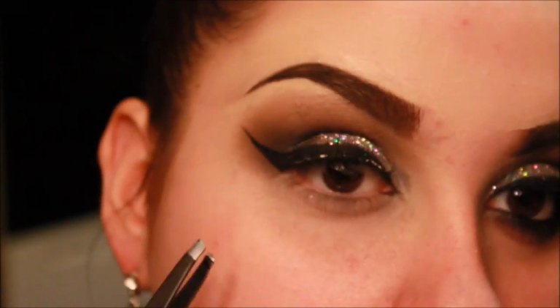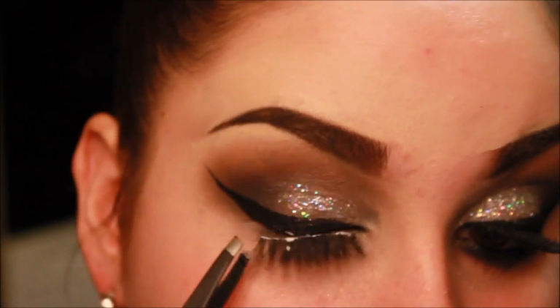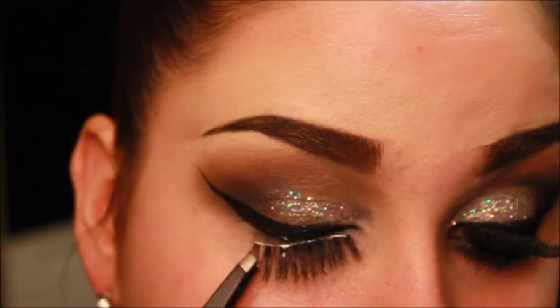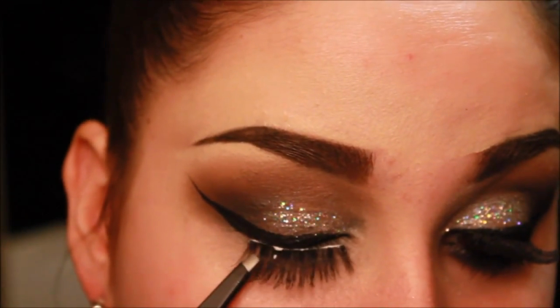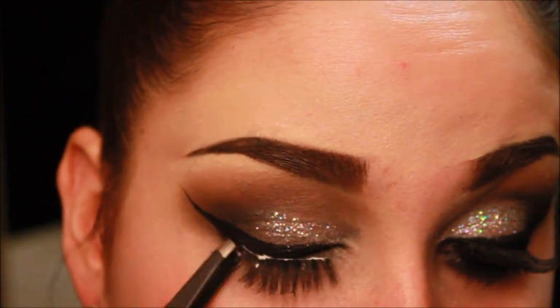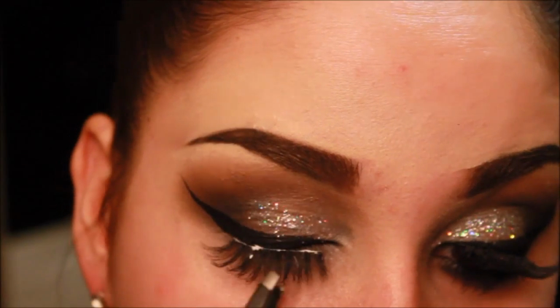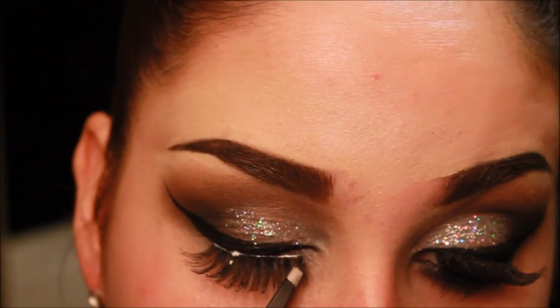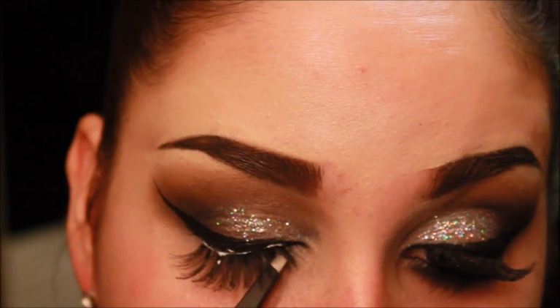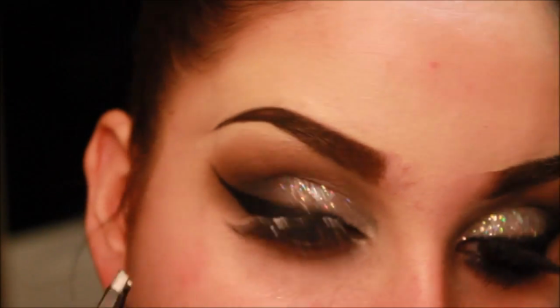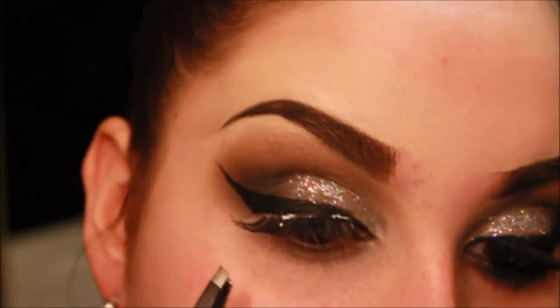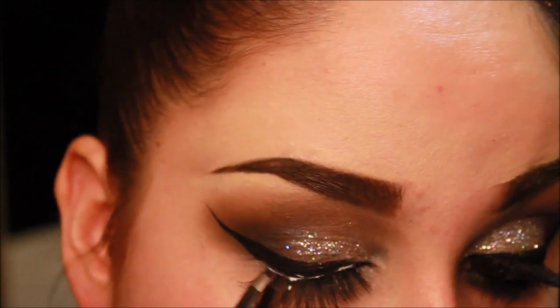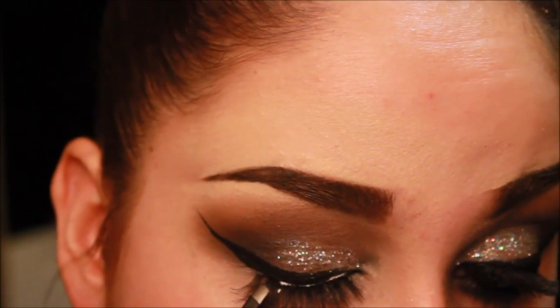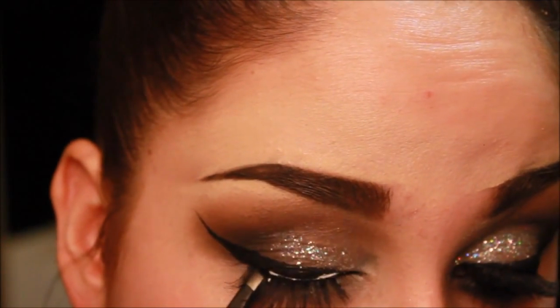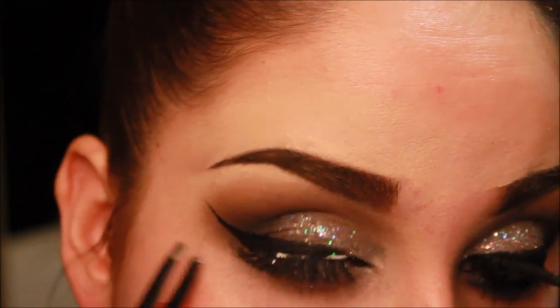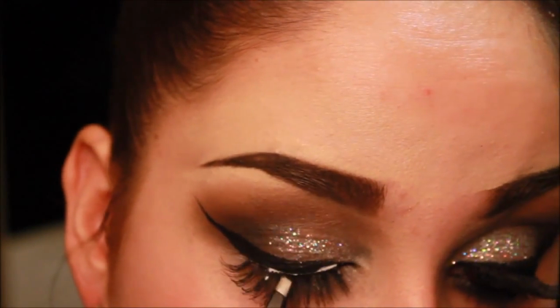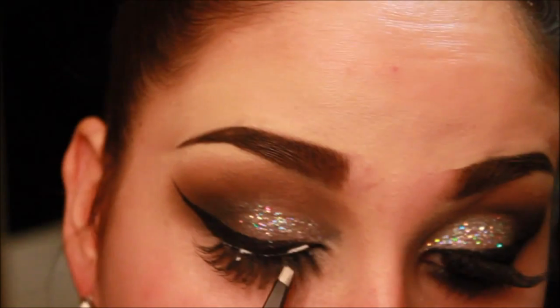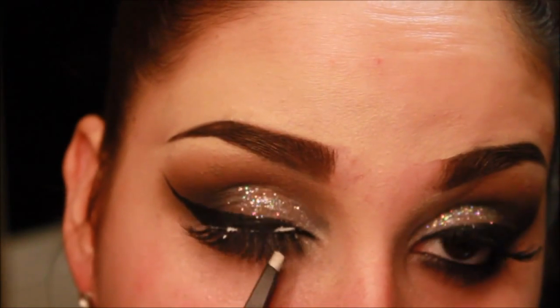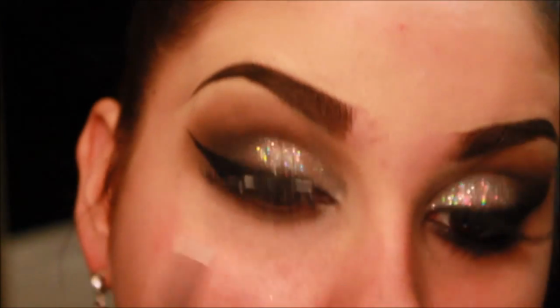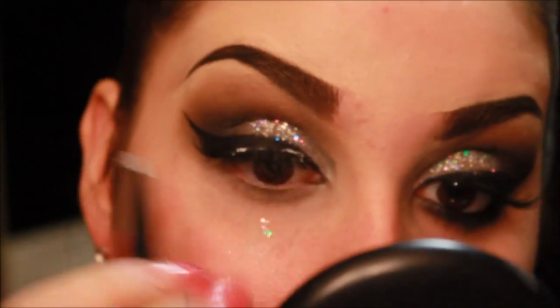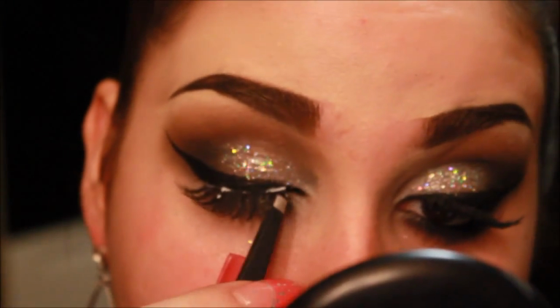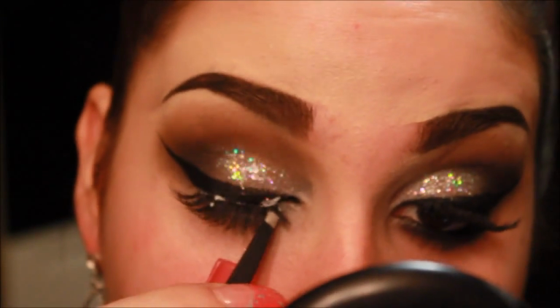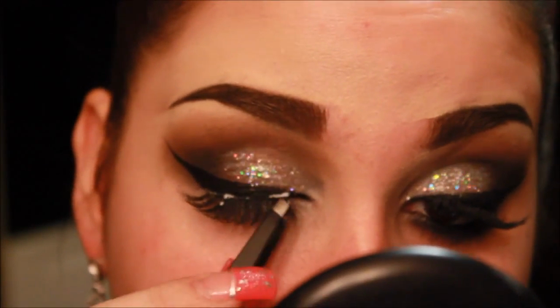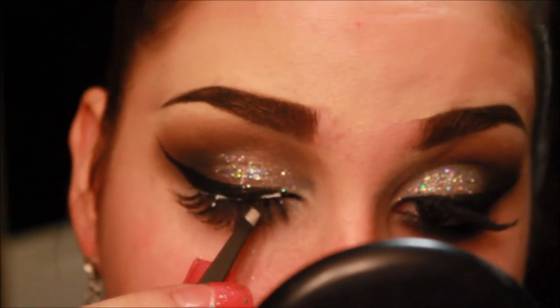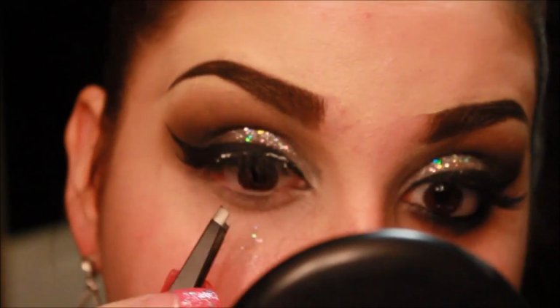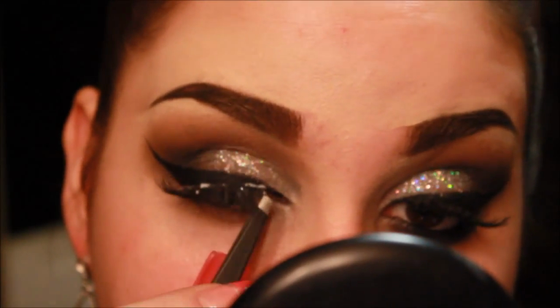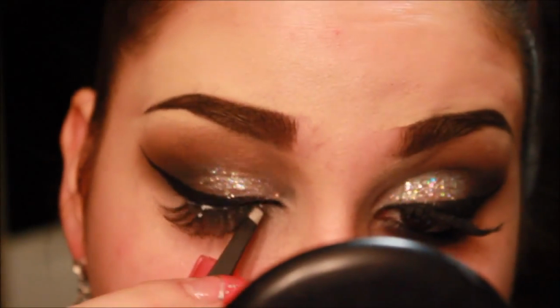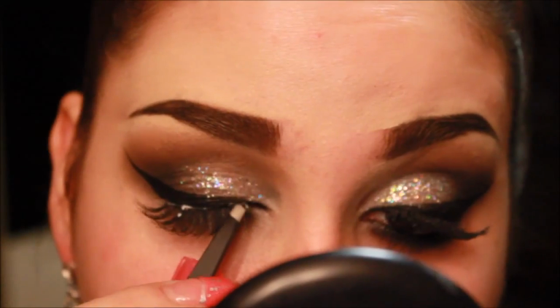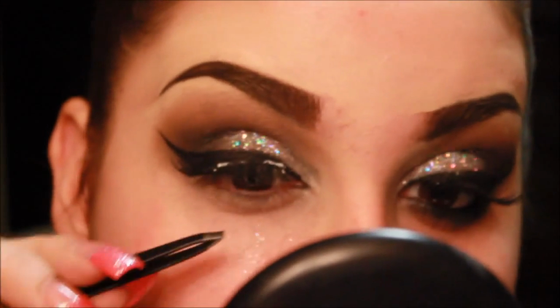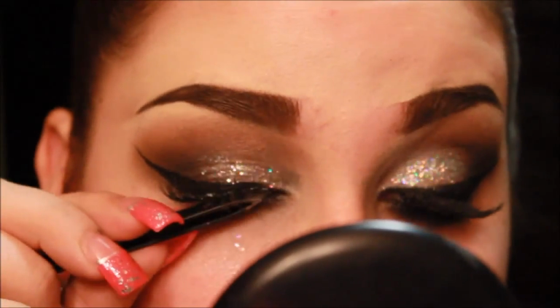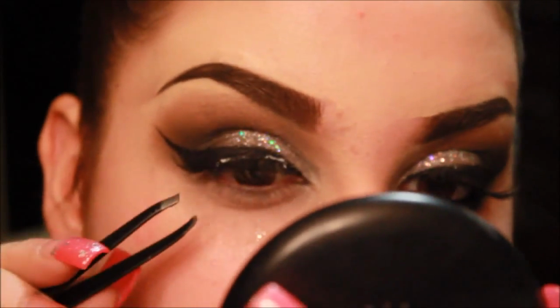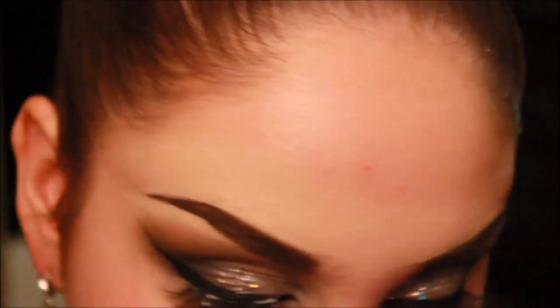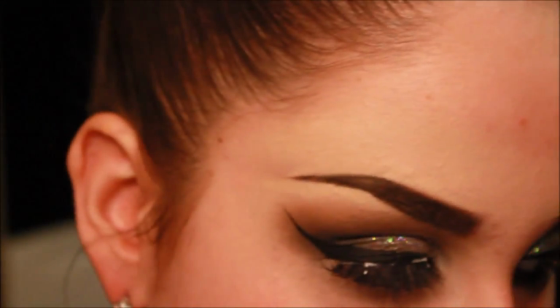I'm just taking lashes — I believe these are the 113s by Ardell. They're very simple, but still long and just slightly dramatic, just to give that really nice long lash effect. I really want the focus to be on the glitter and the smoky eyes, so I didn't want super thick dramatic lashes.